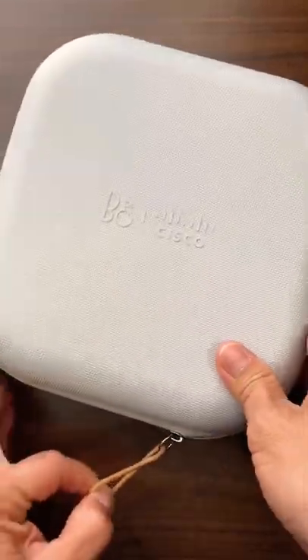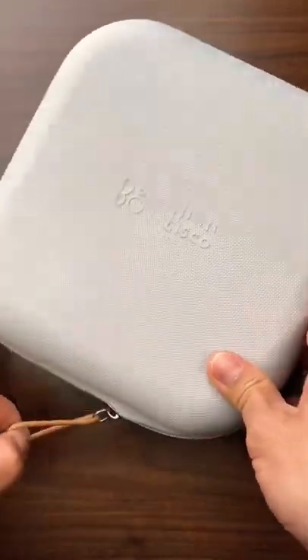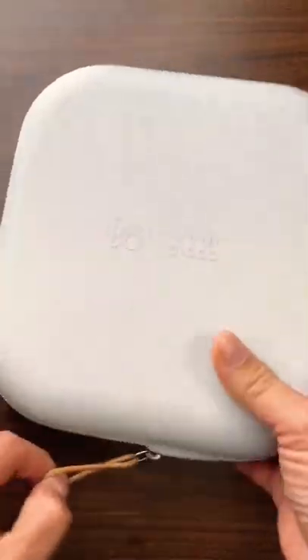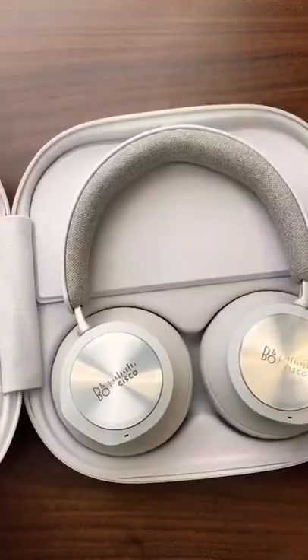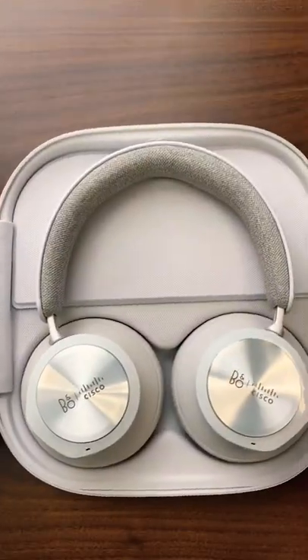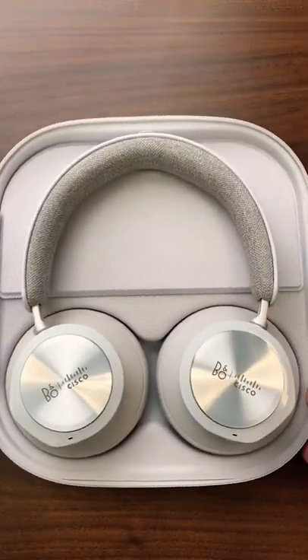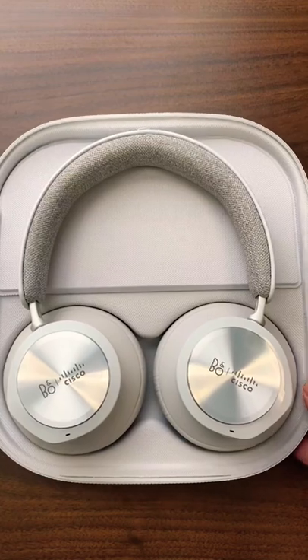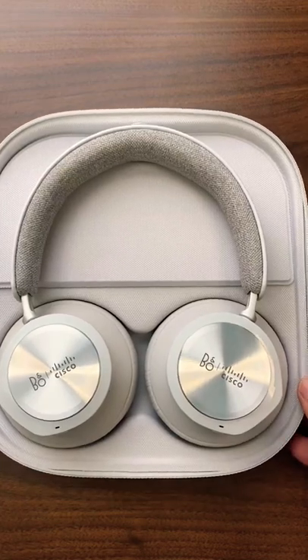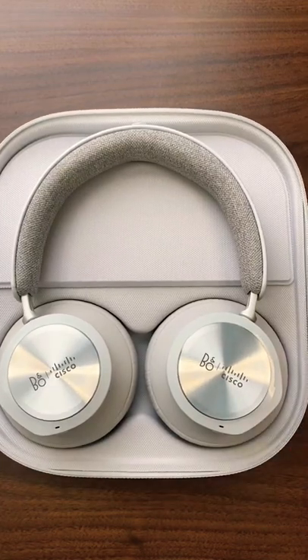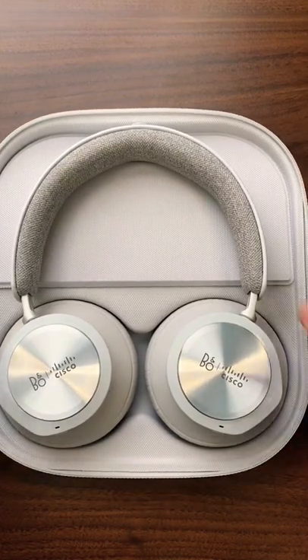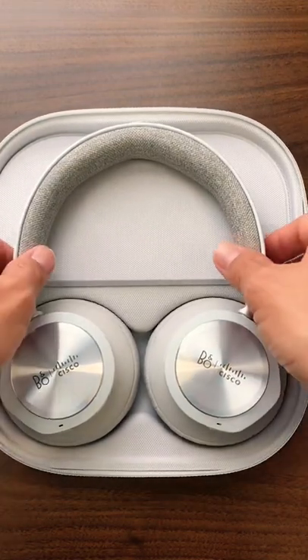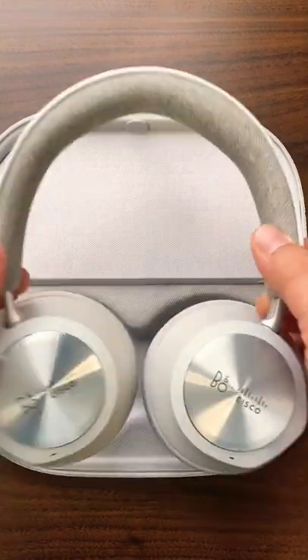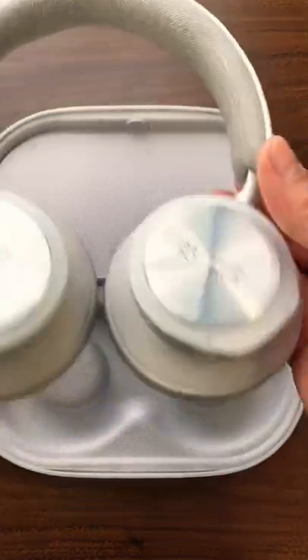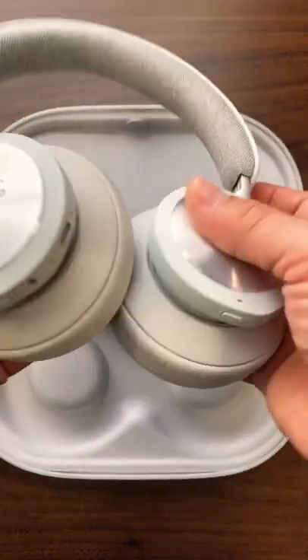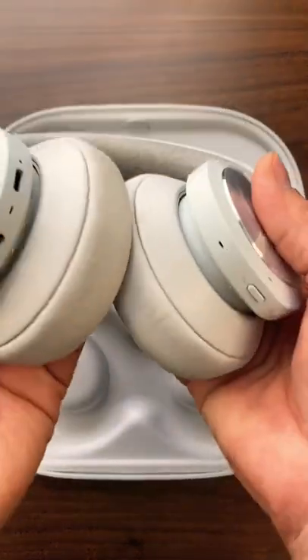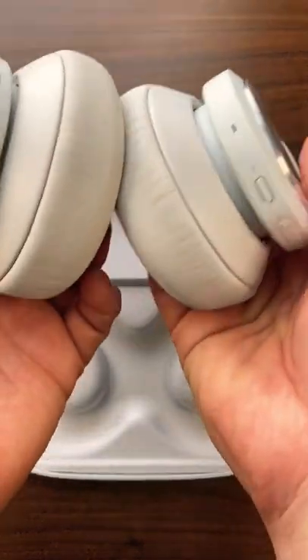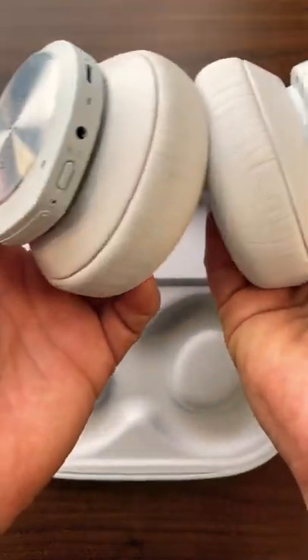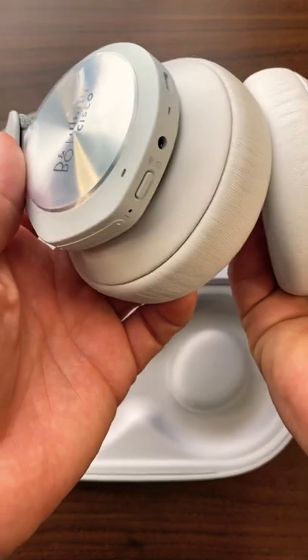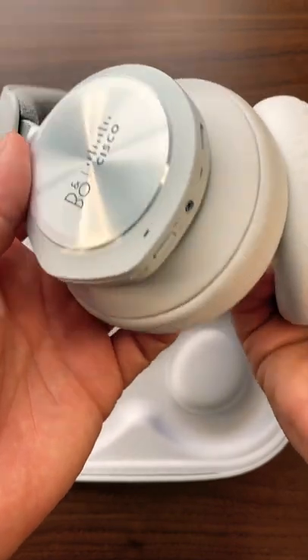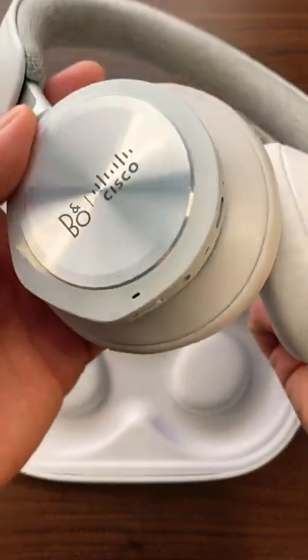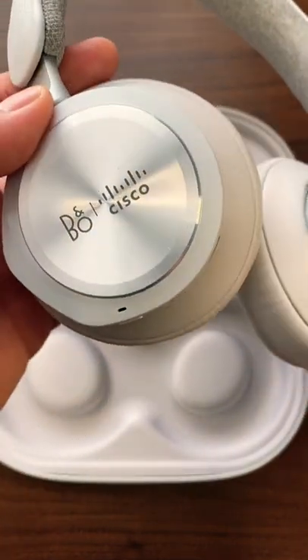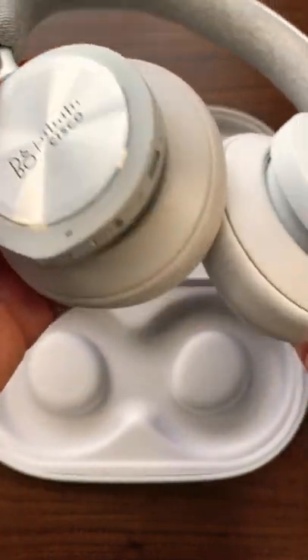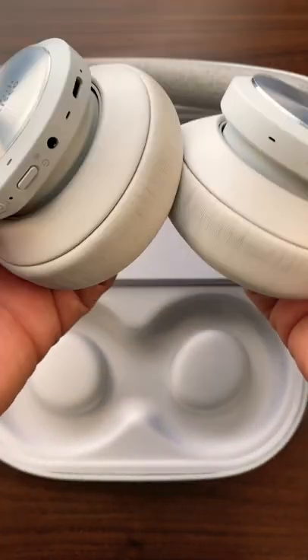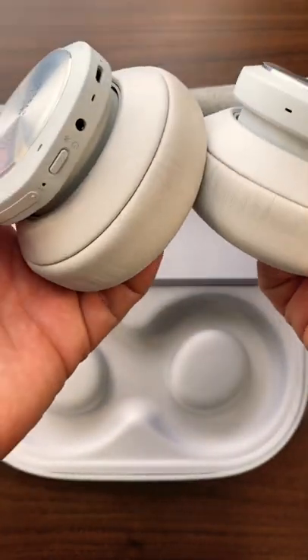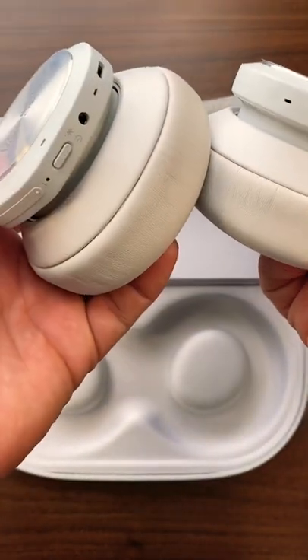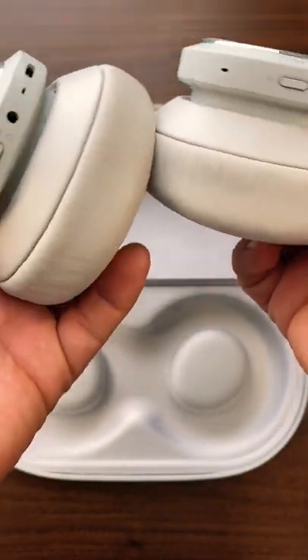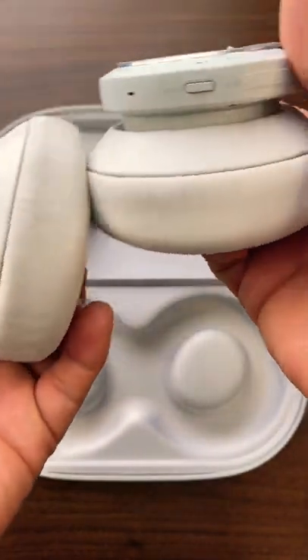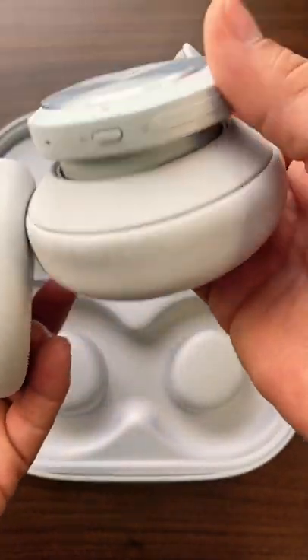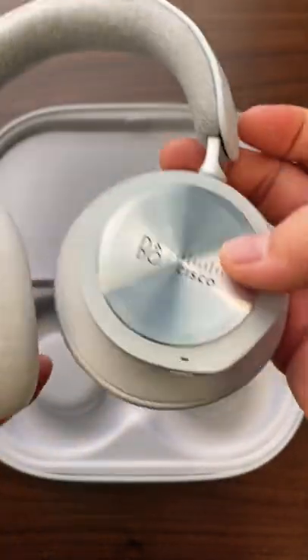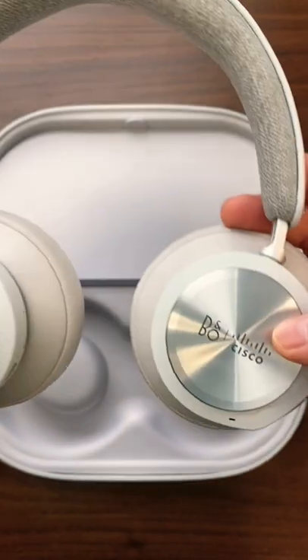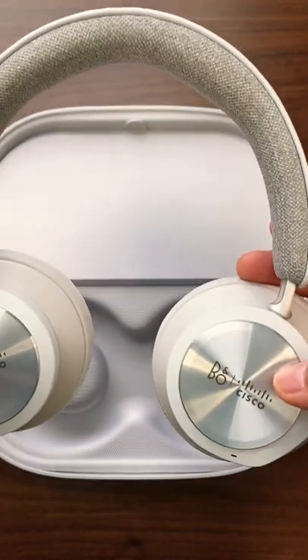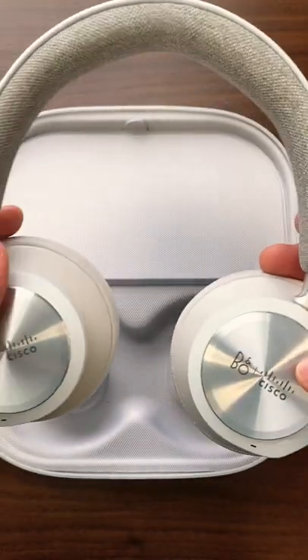There you go — this is a very good looking headset. You can see all the padding; the ear cushions and speakers cover your ears completely. All the controls are tactile controls, all on the side, which I like.